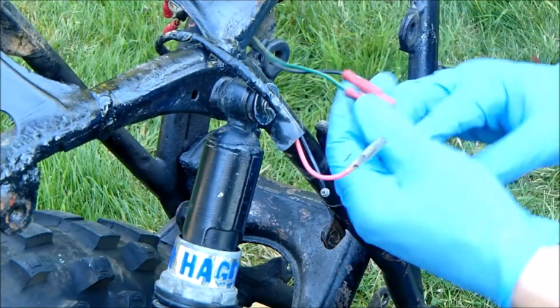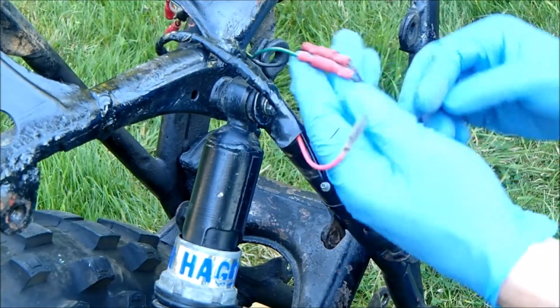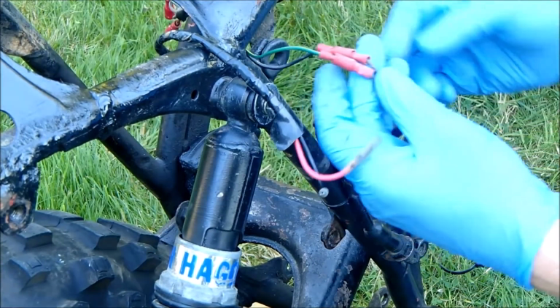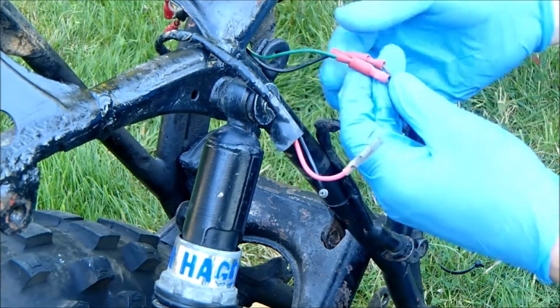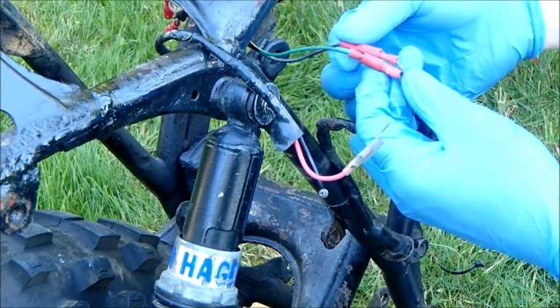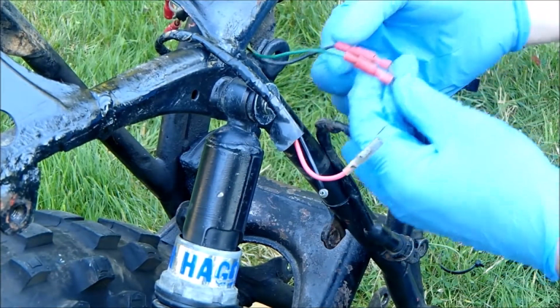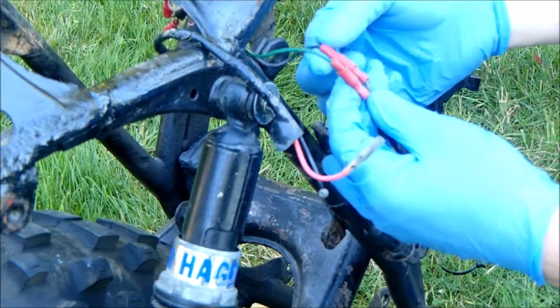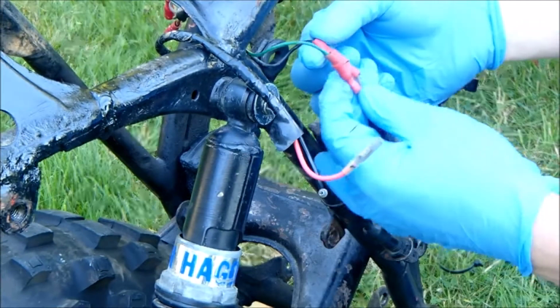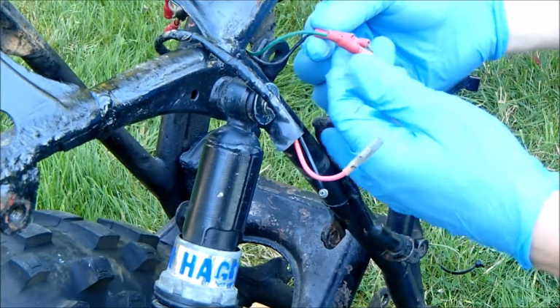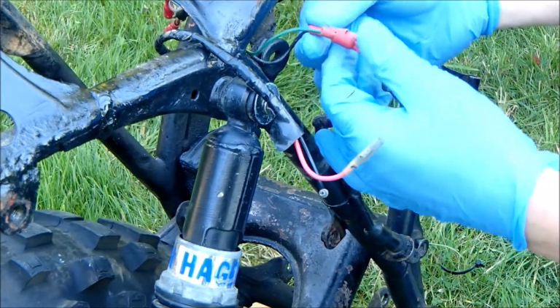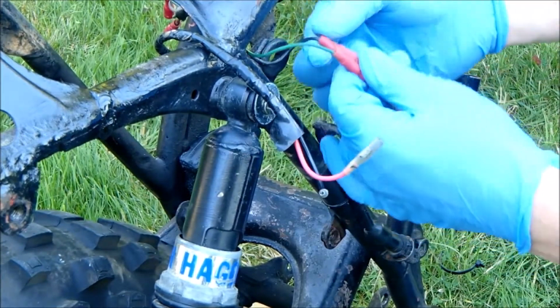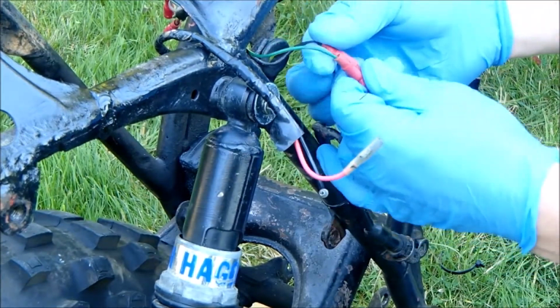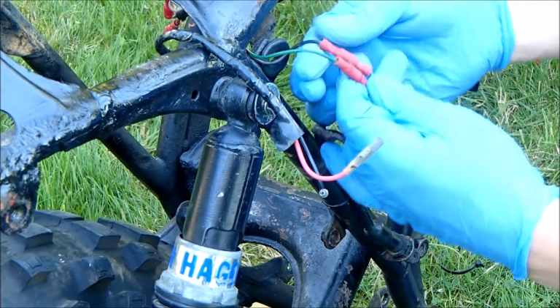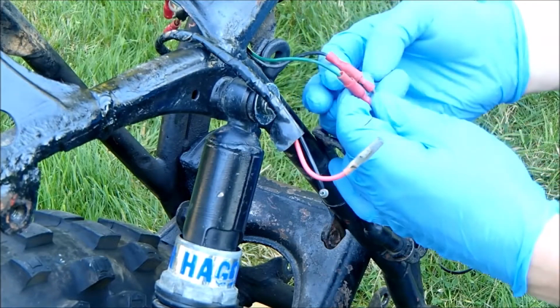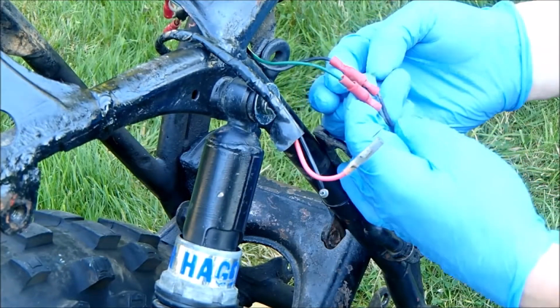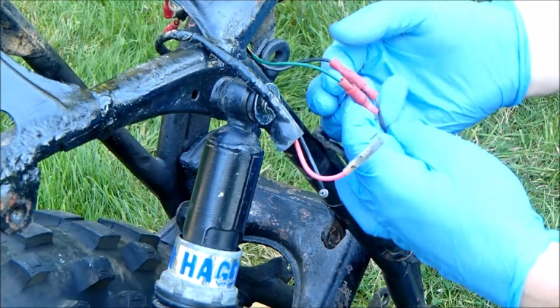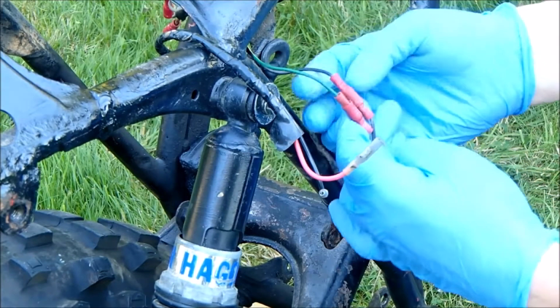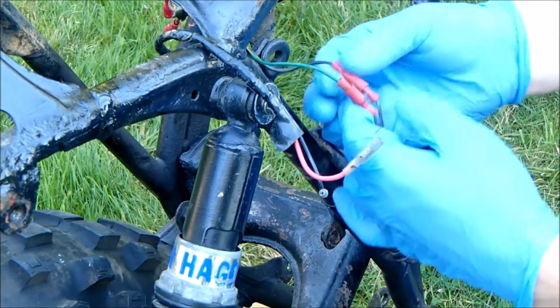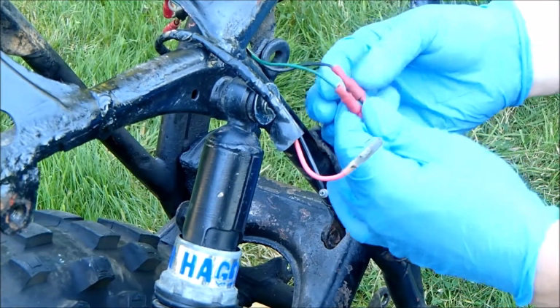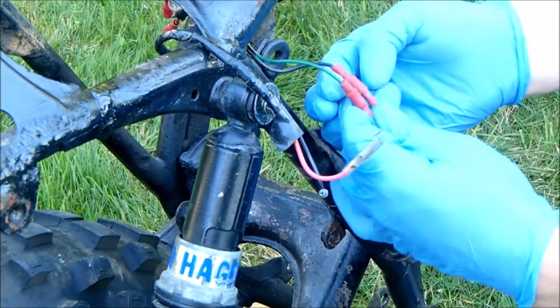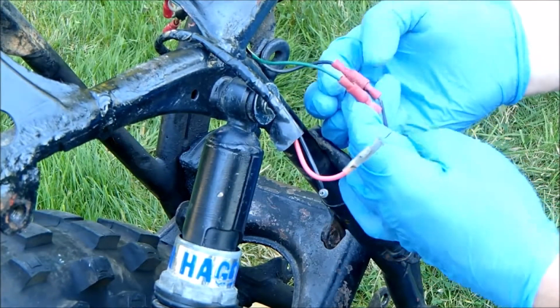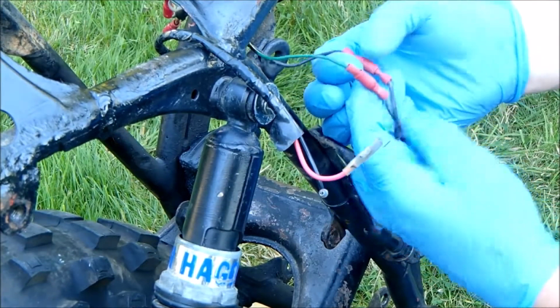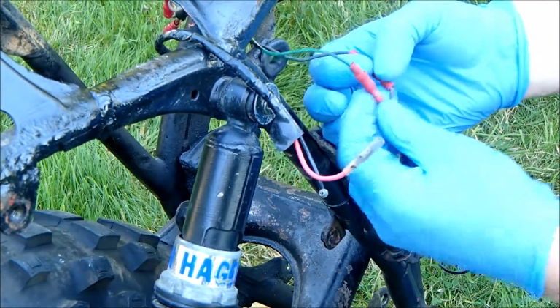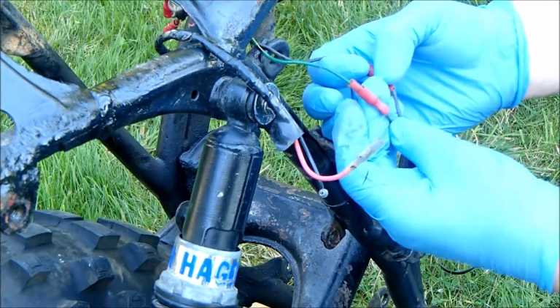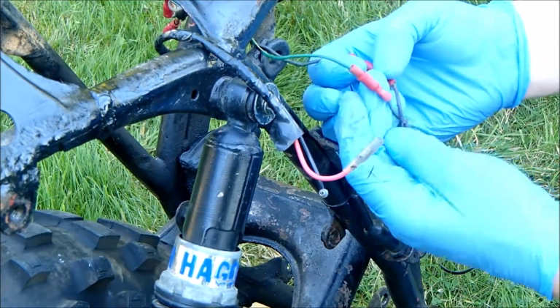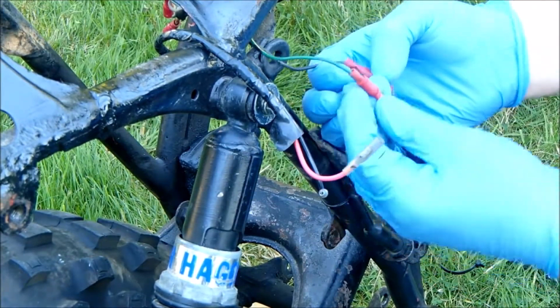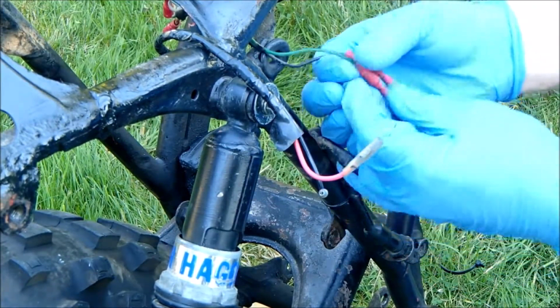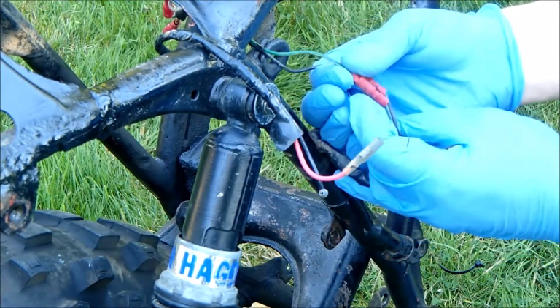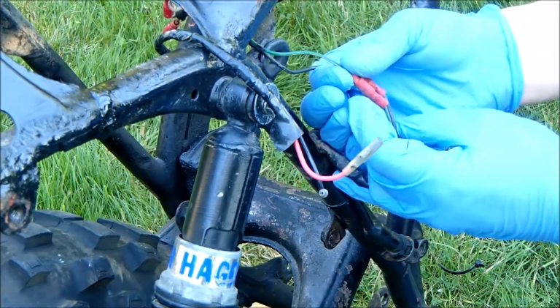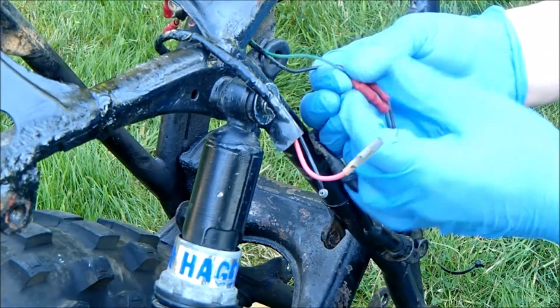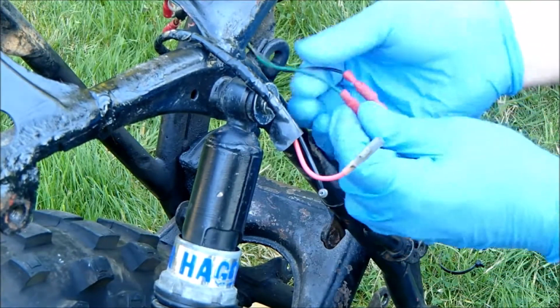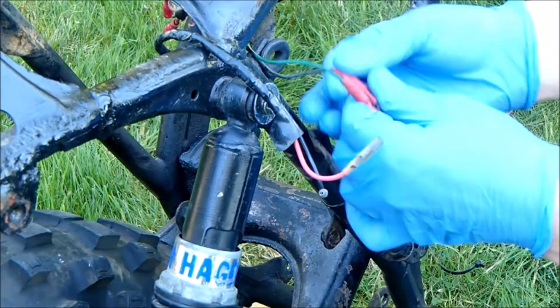Rear brake light switch: black to black, green, yellow to green-yellow.